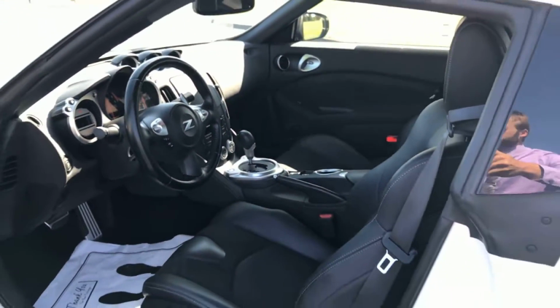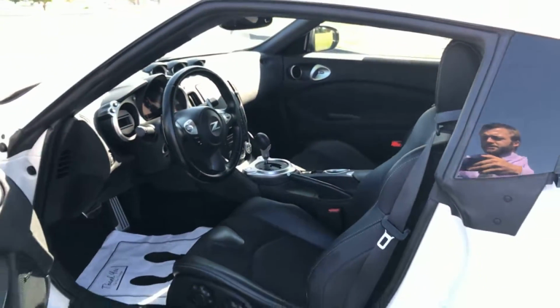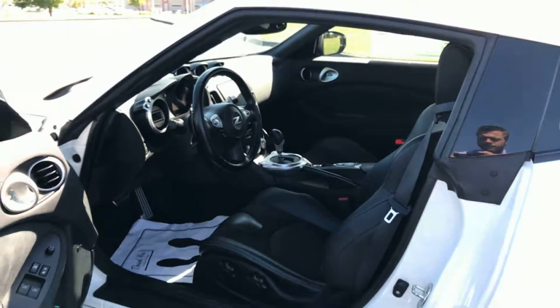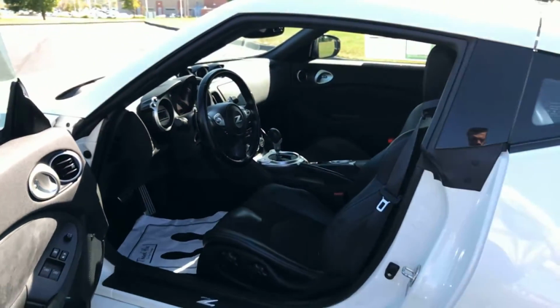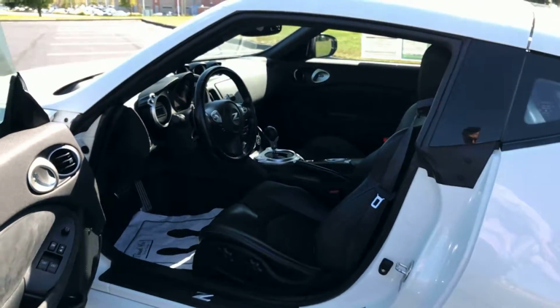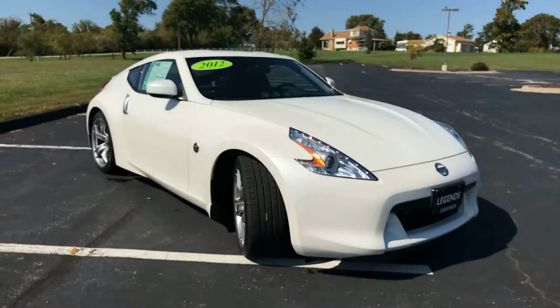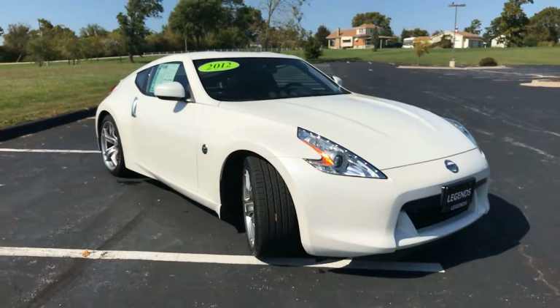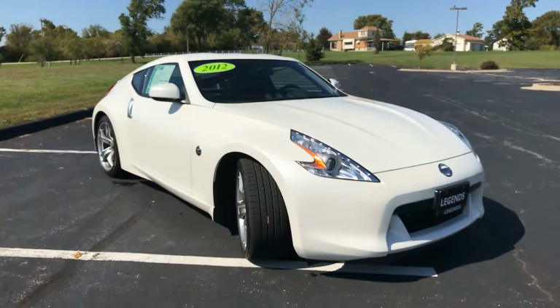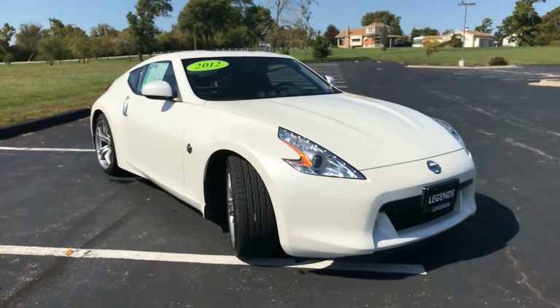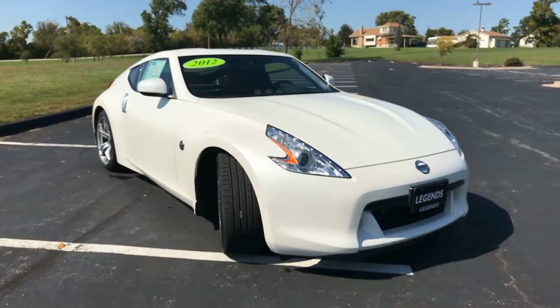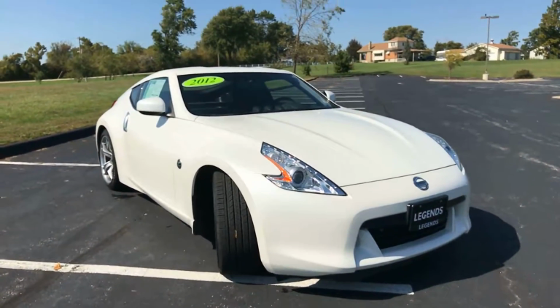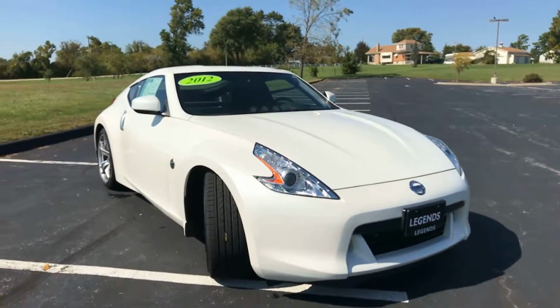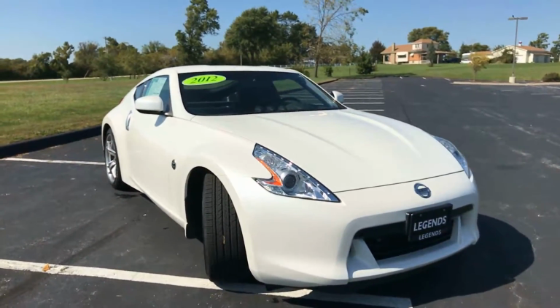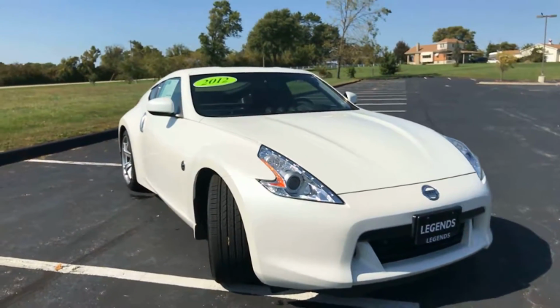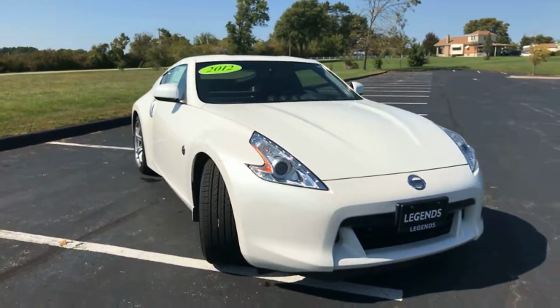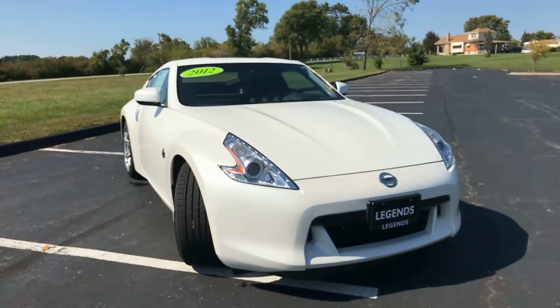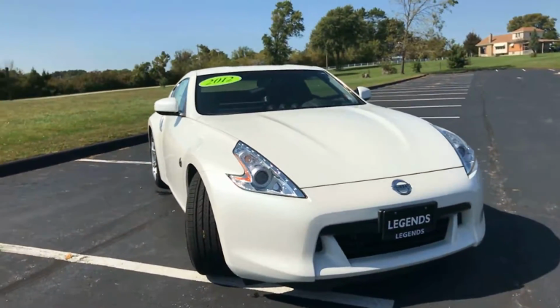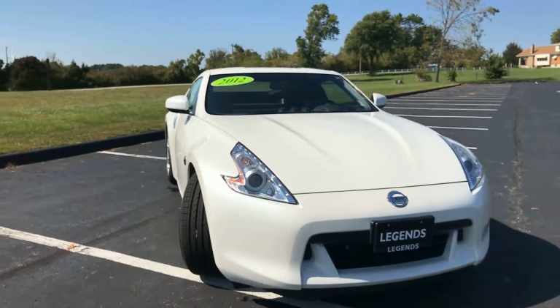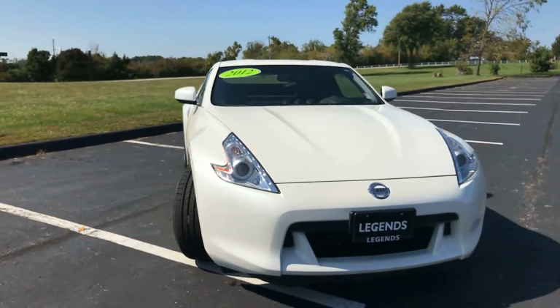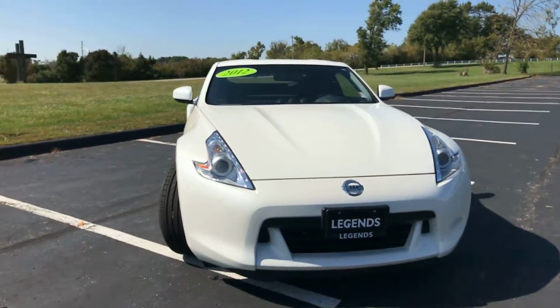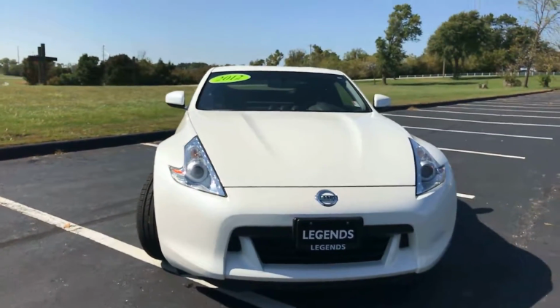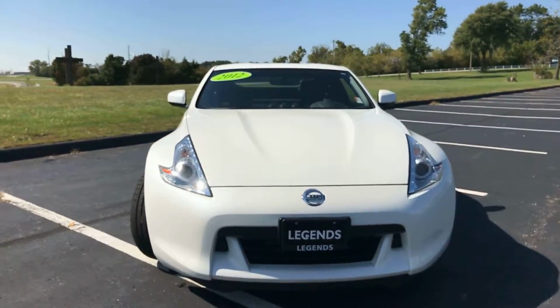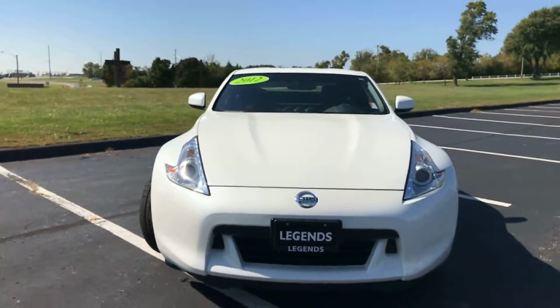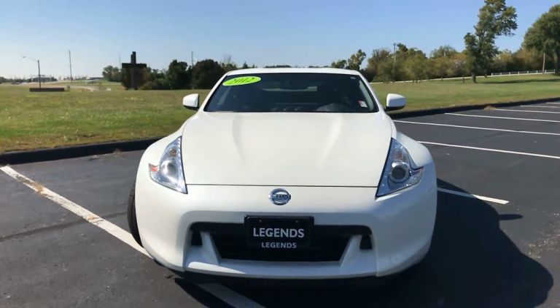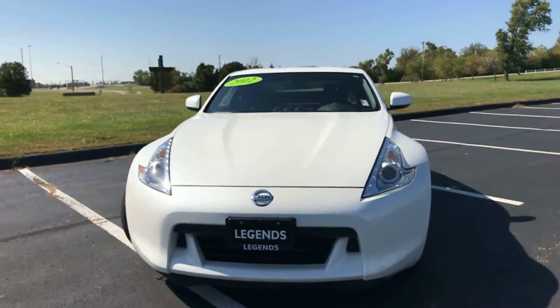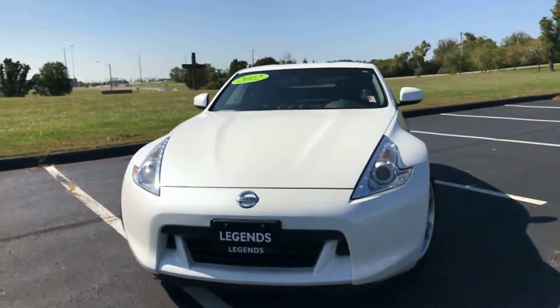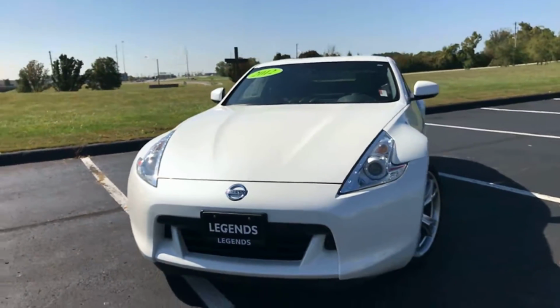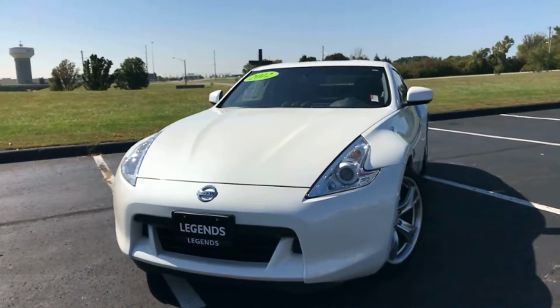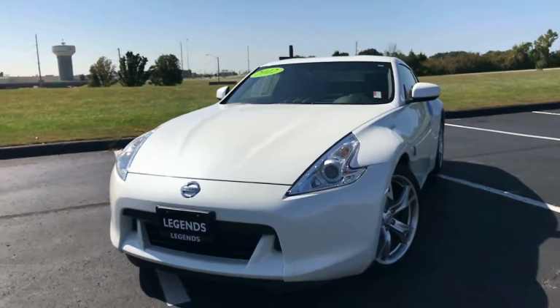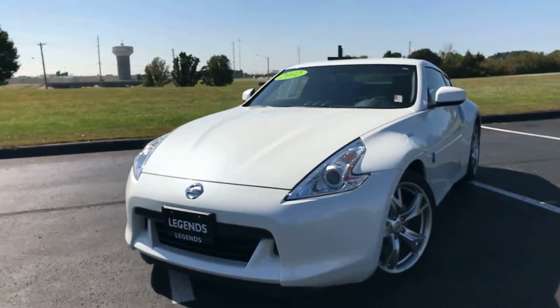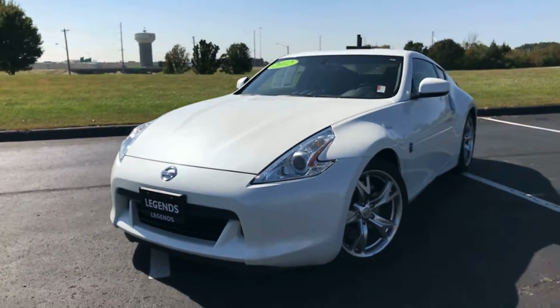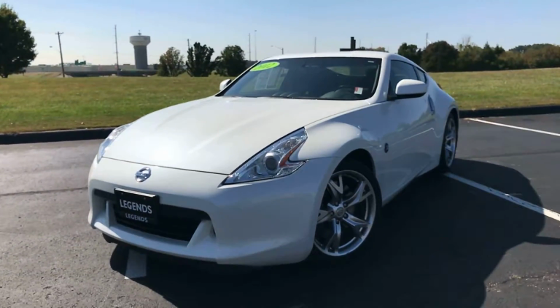It's also a push-button start vehicle. Overall, what you see is what you get — a very clean Touring 370Z, well taken care of with very low miles and a lot of power. Come check it out today at Legends Toyota of Kansas City off of I-435 and Parallel Parkway.